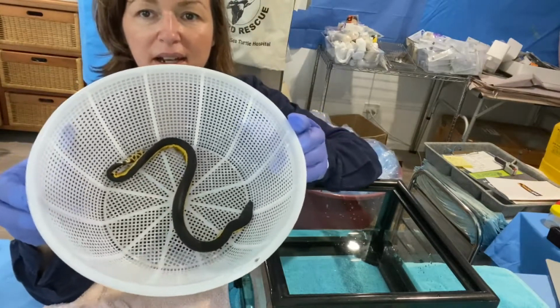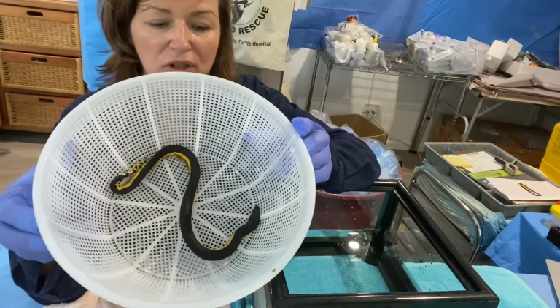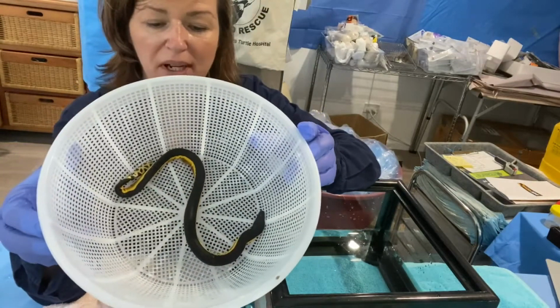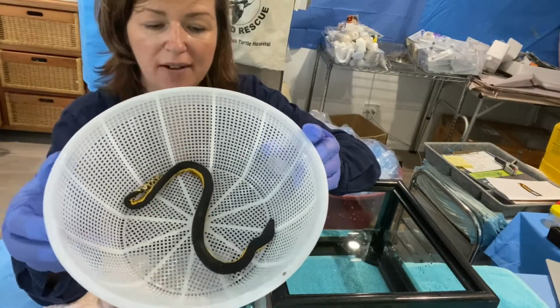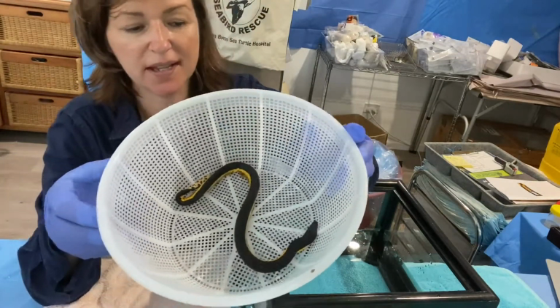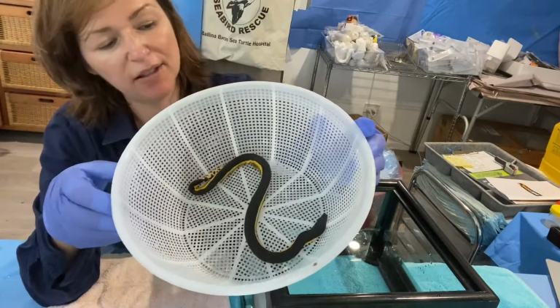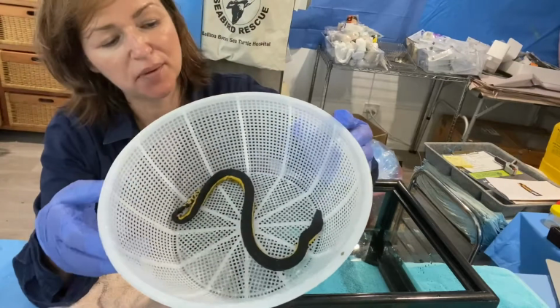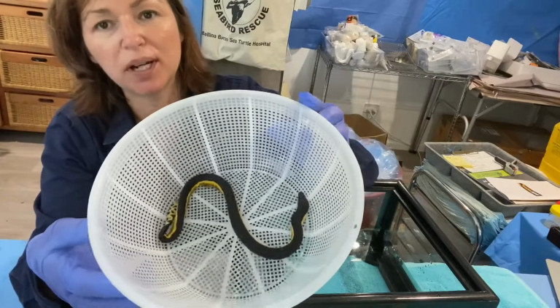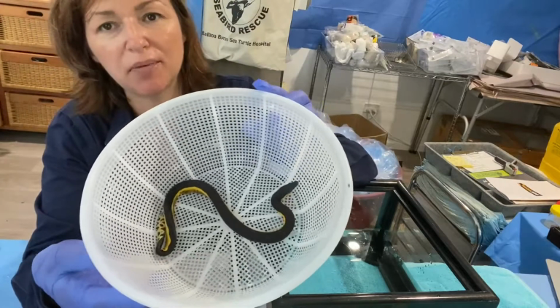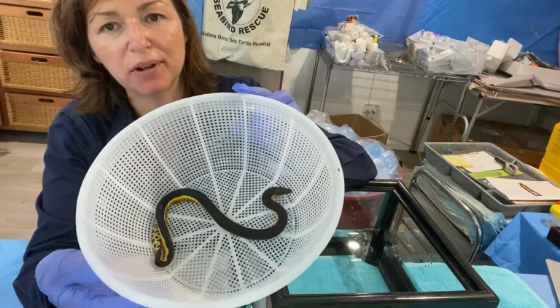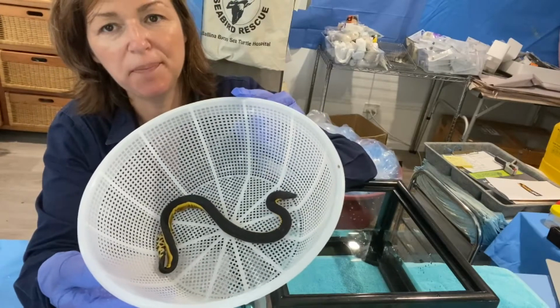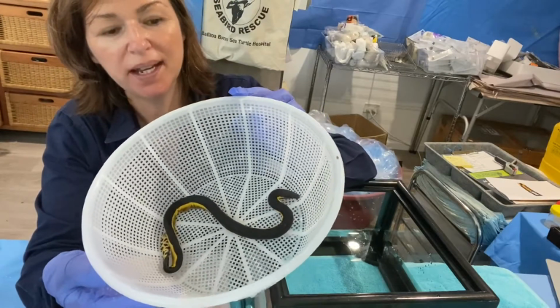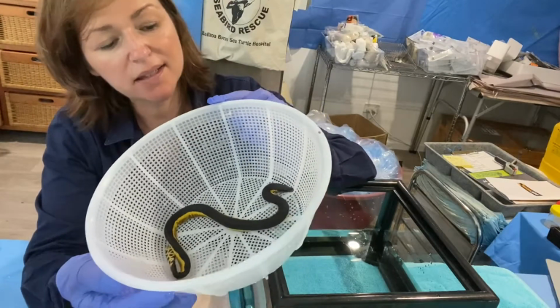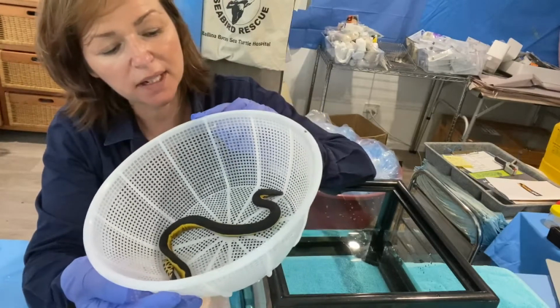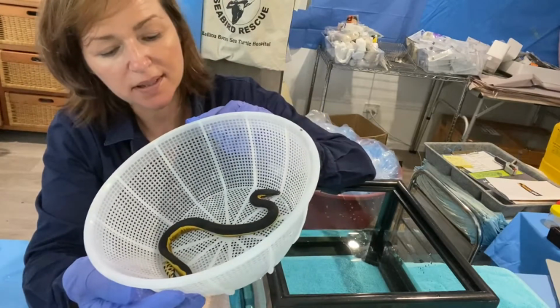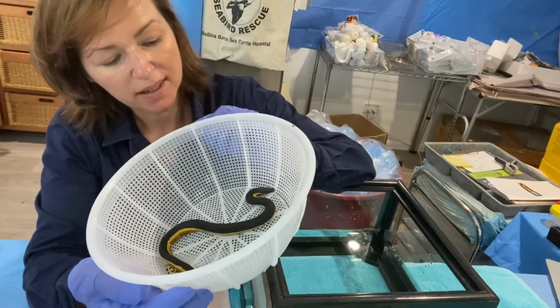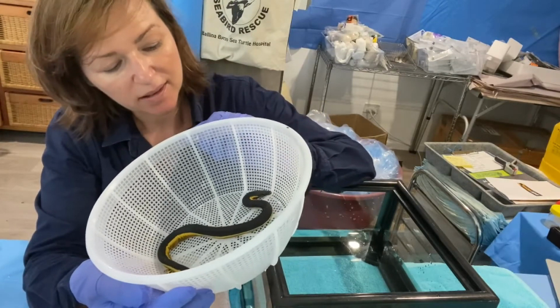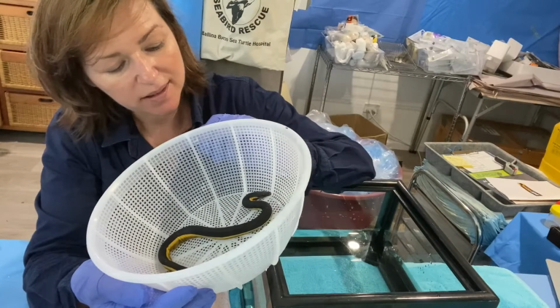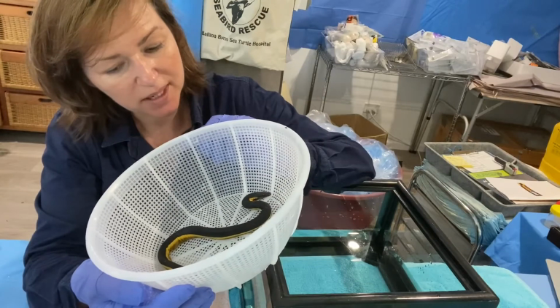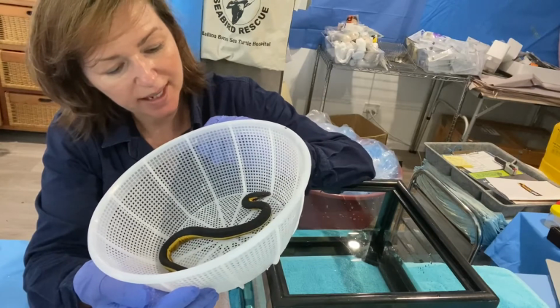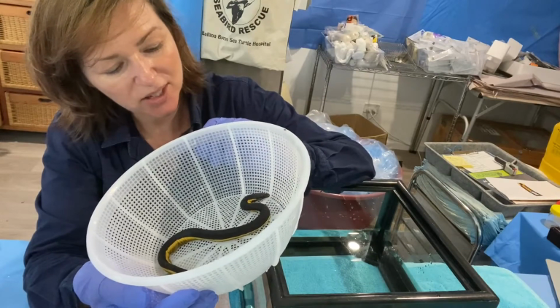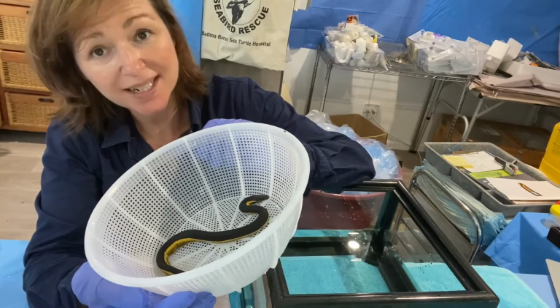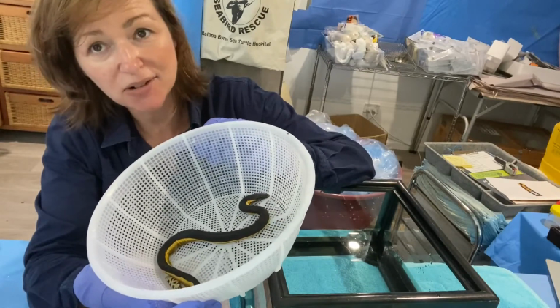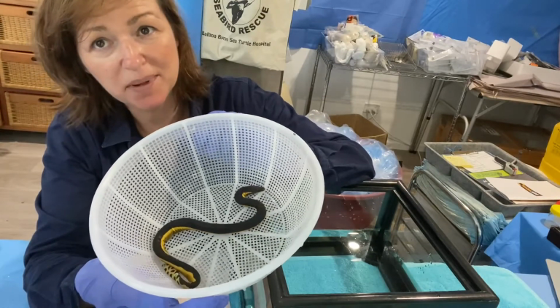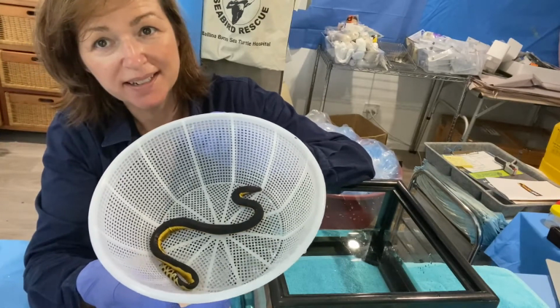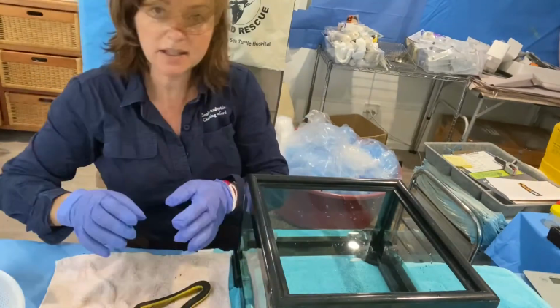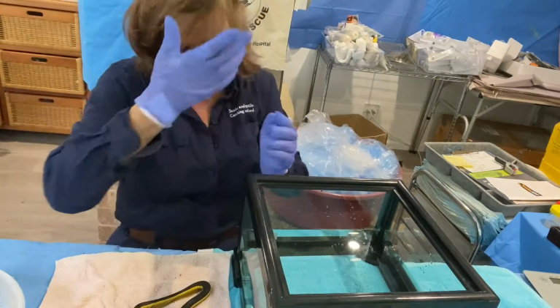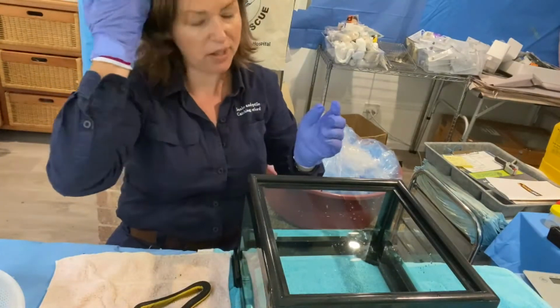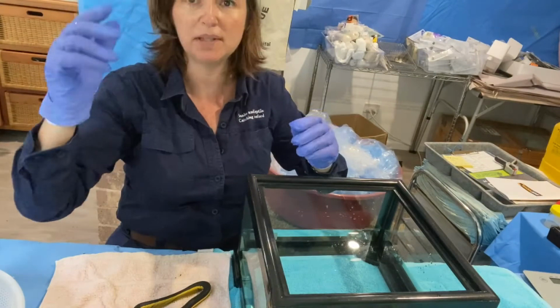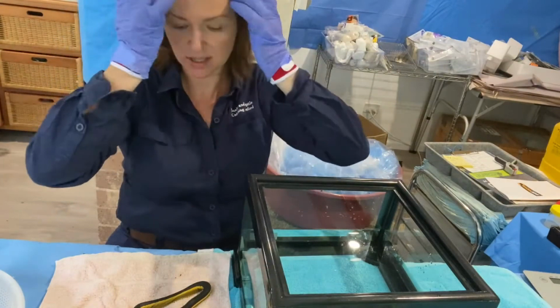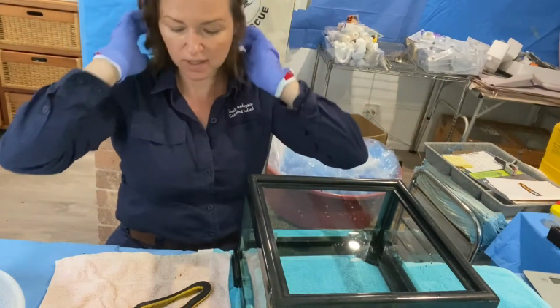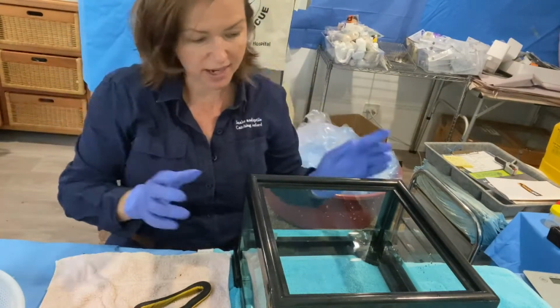Unfortunately, when he arrived at the scene, the first one had already passed away before he got there. And then this little fellow was the second one — it's just a teeny-tiny baby. These guys, even though they're babies, are just as venomous as an adult.